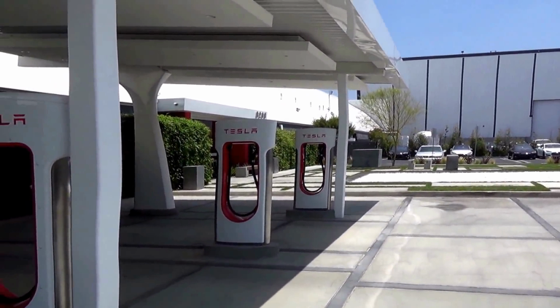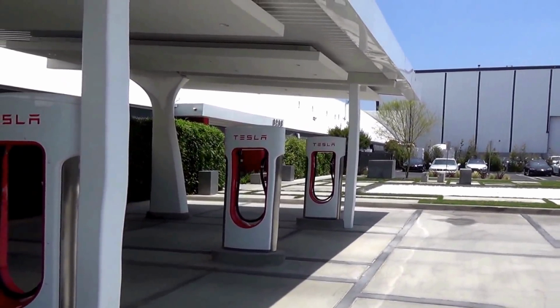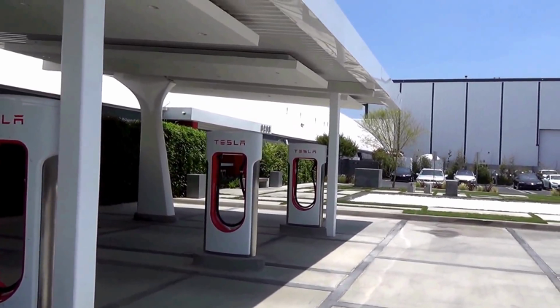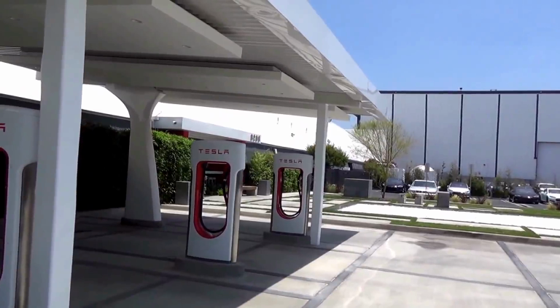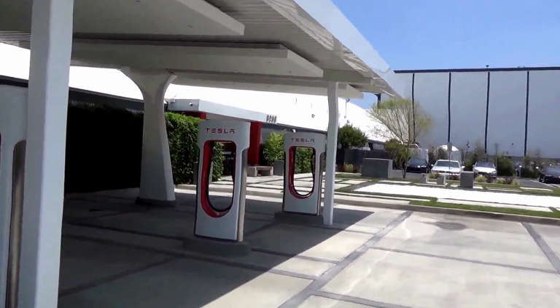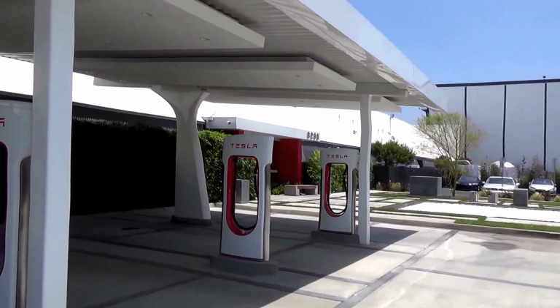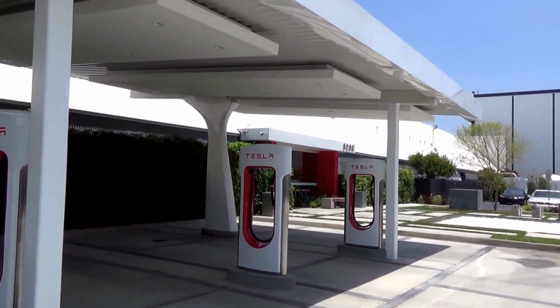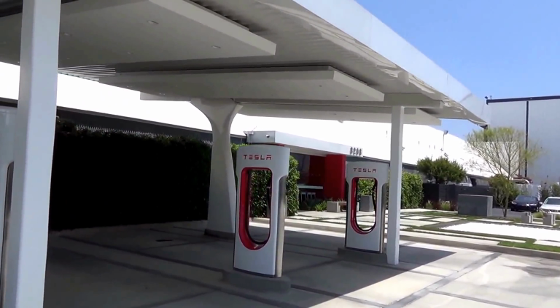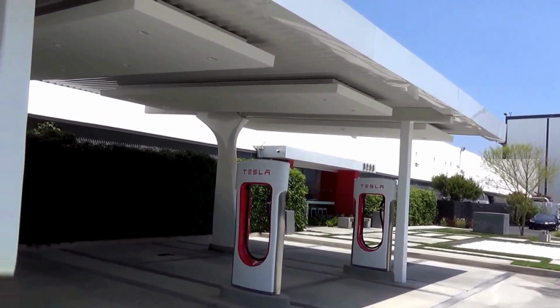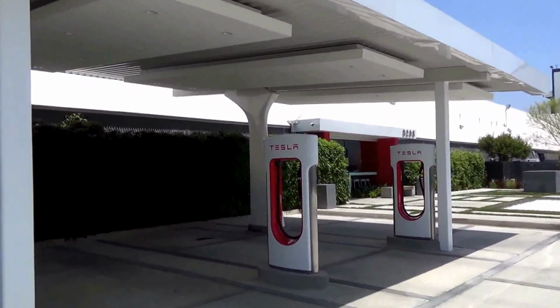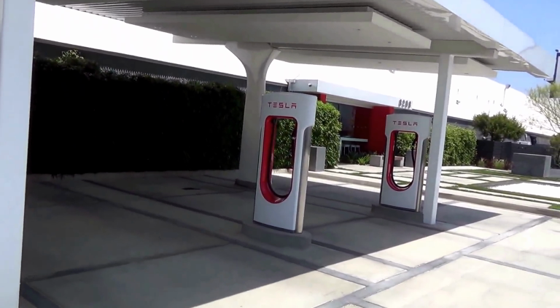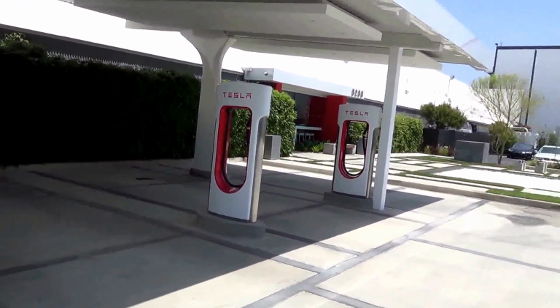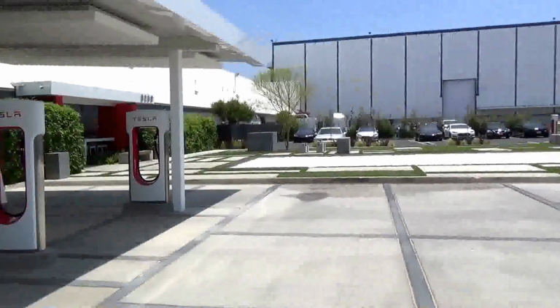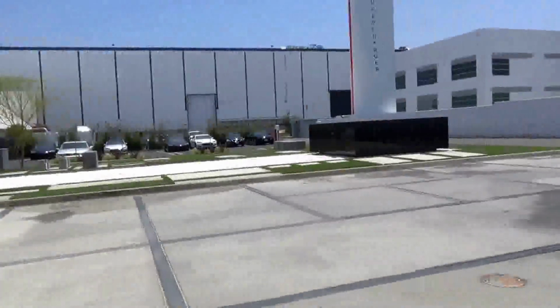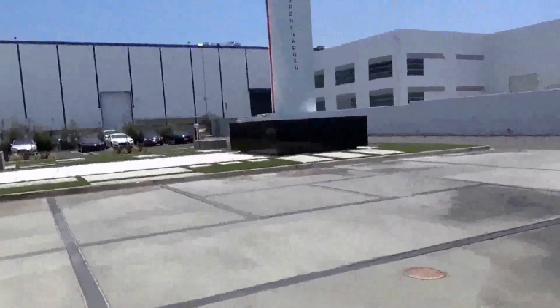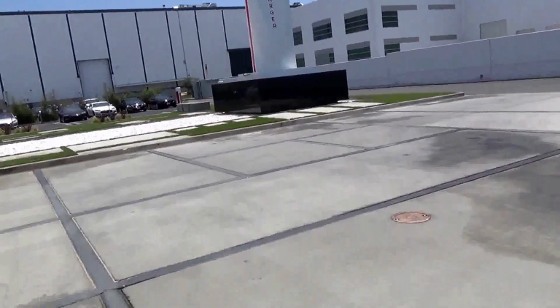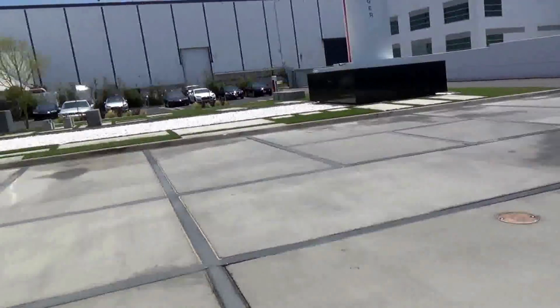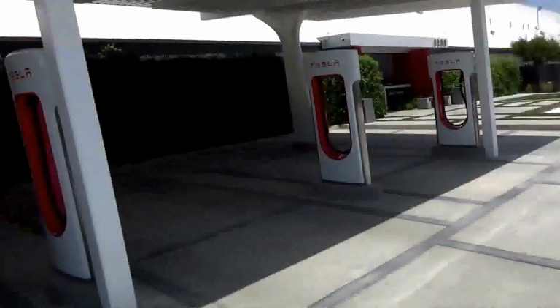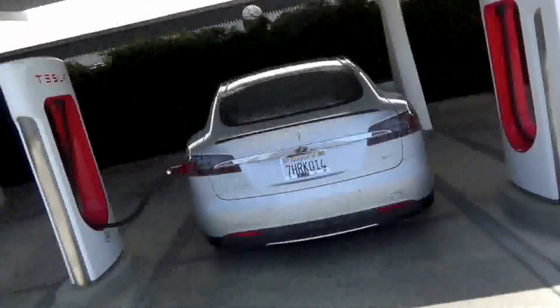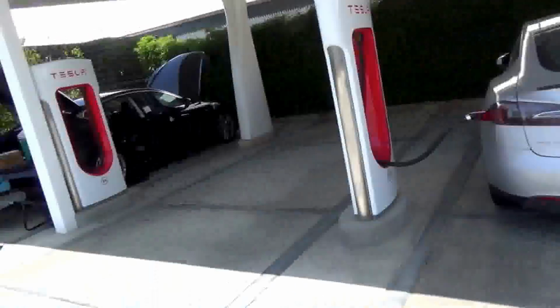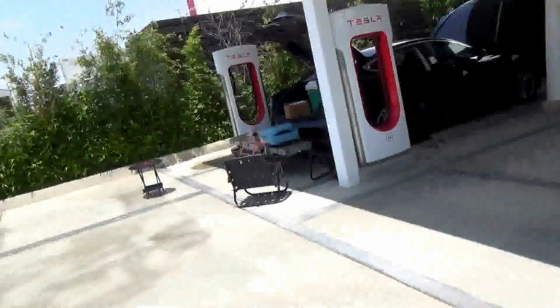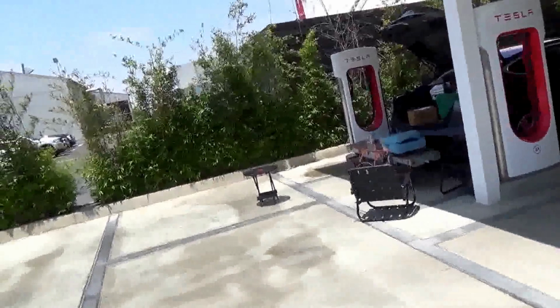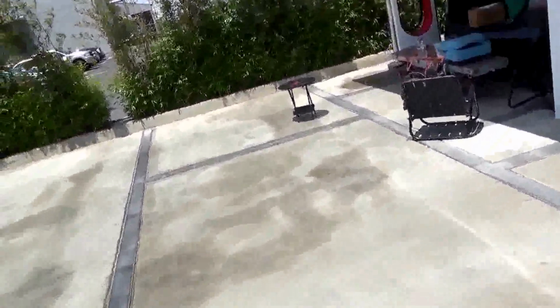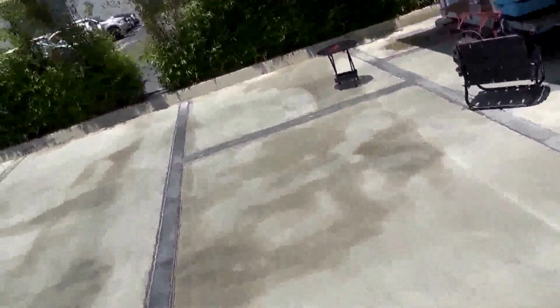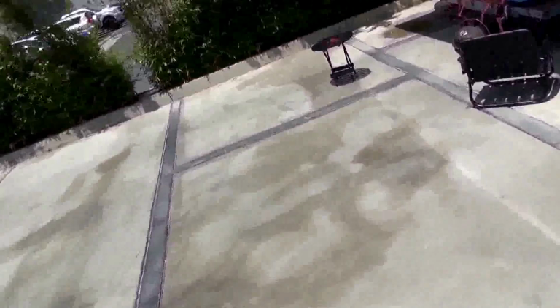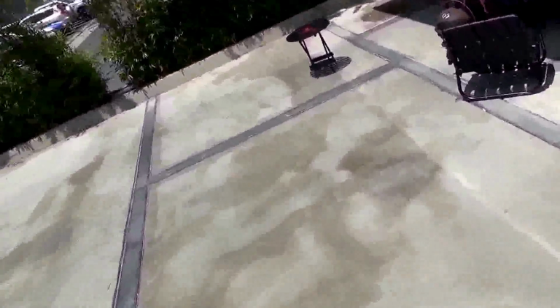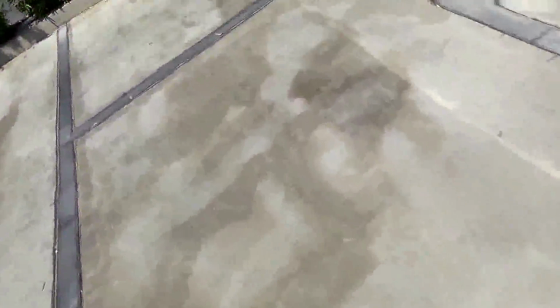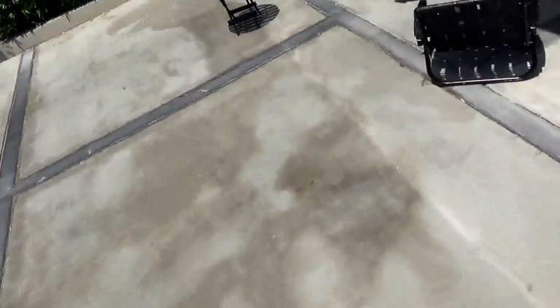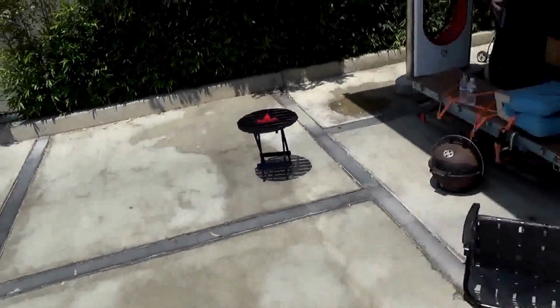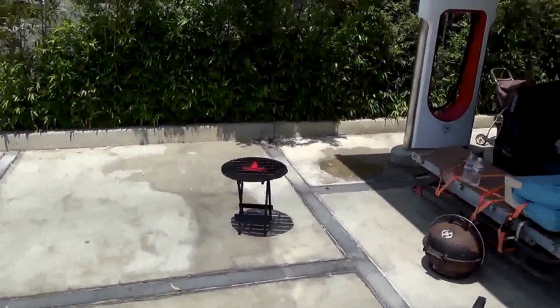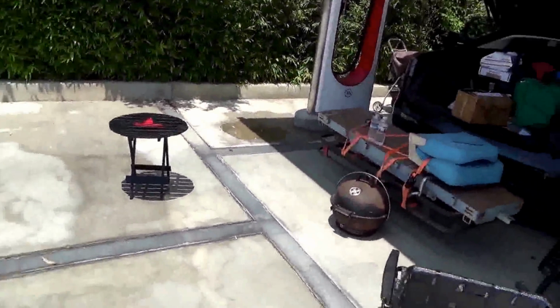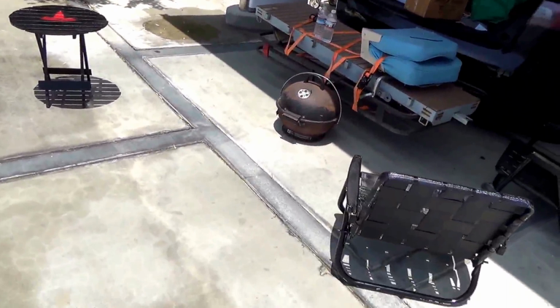You can also go inside and relax in some air conditioning if you'd like as well. As for things to do over here, things to do are Supercharge and barbecue.